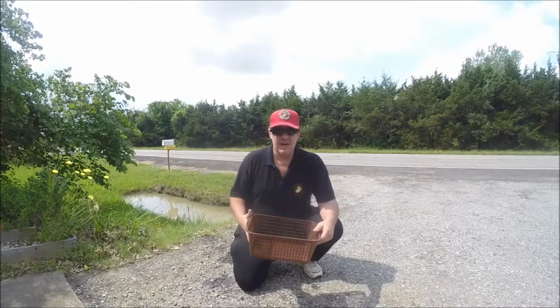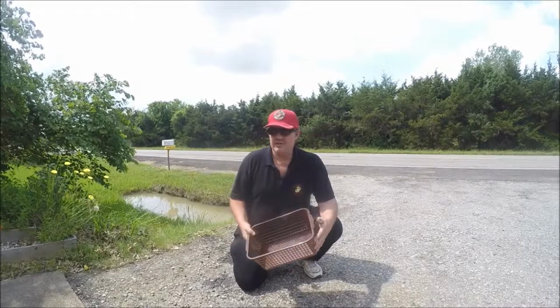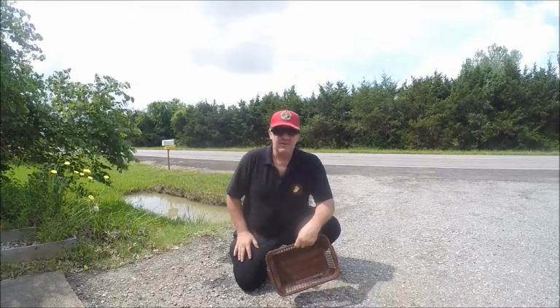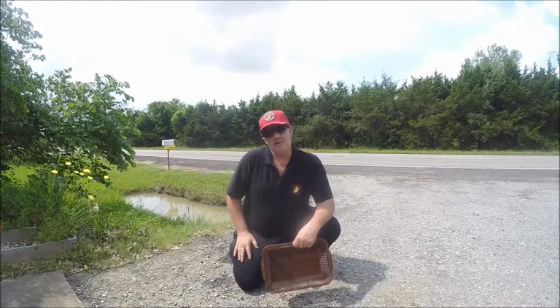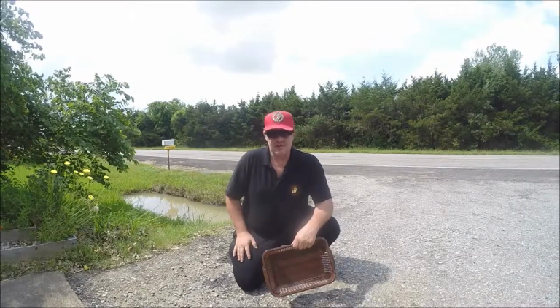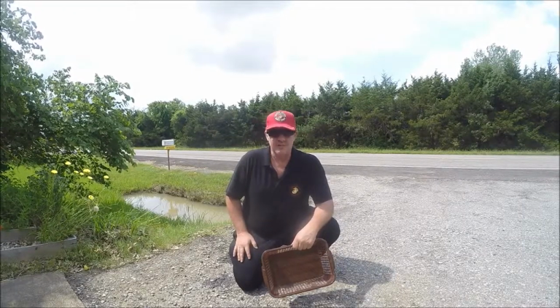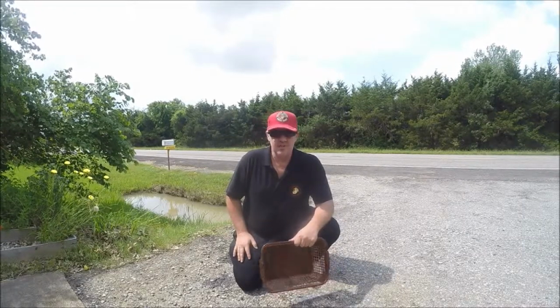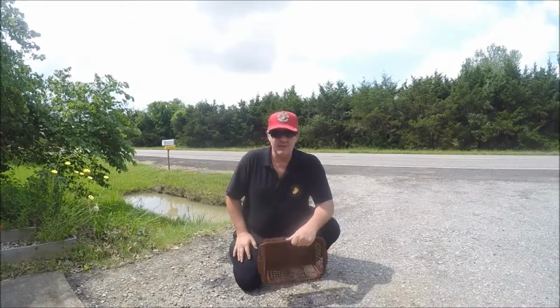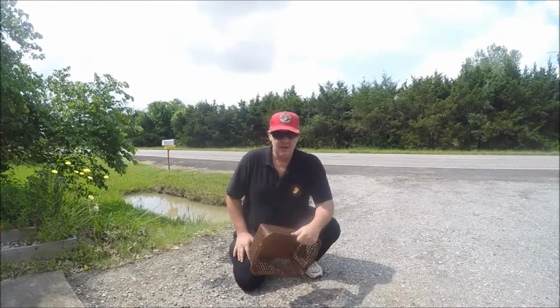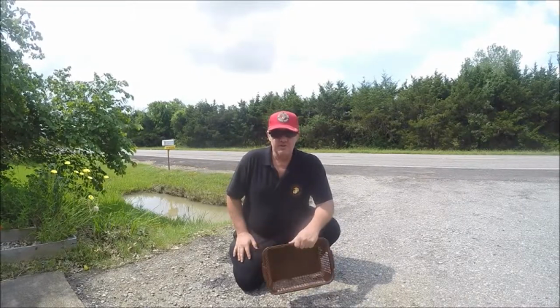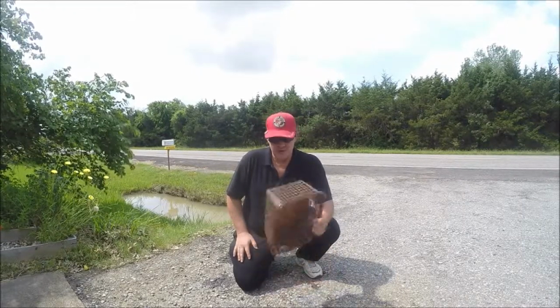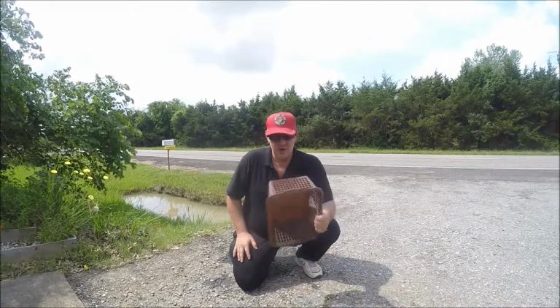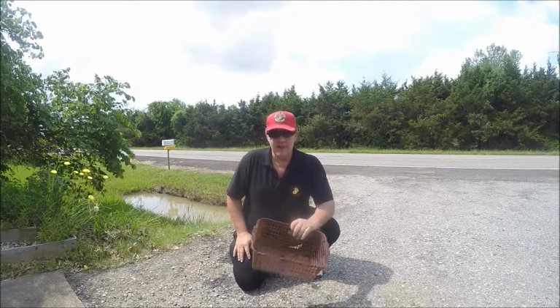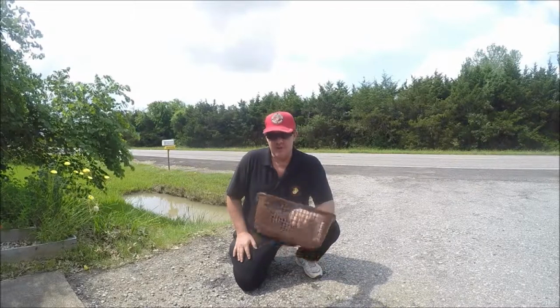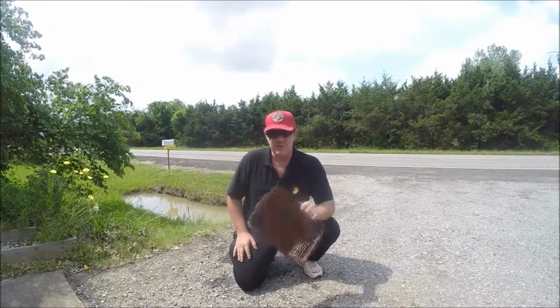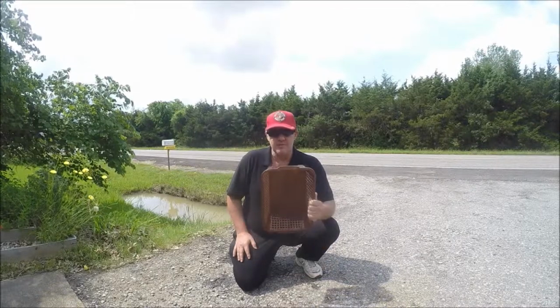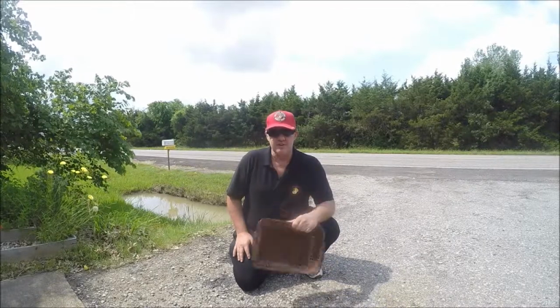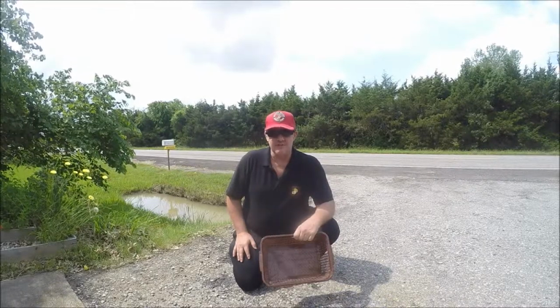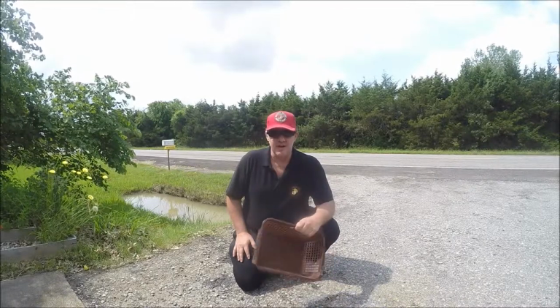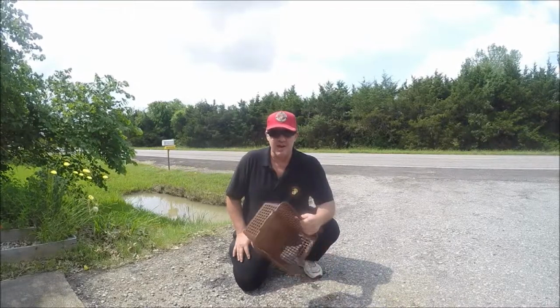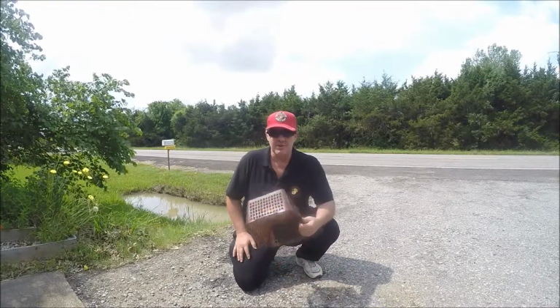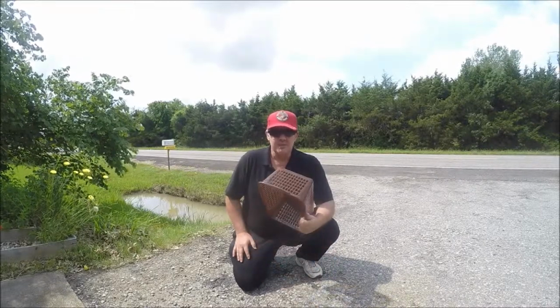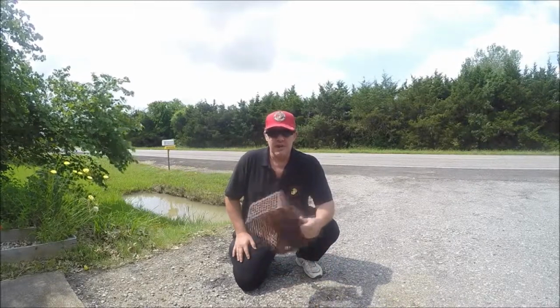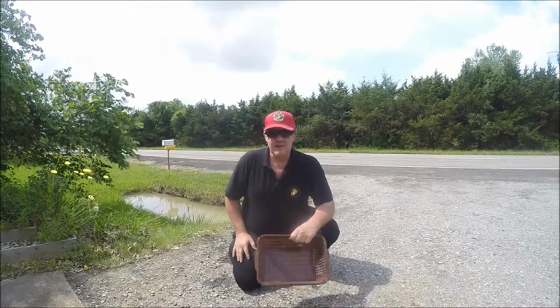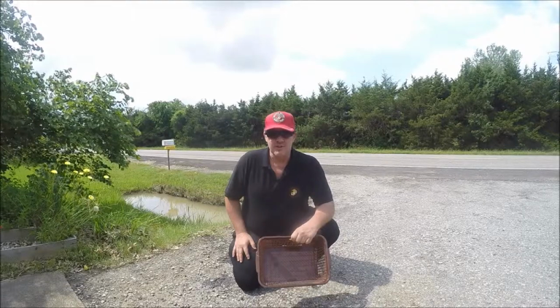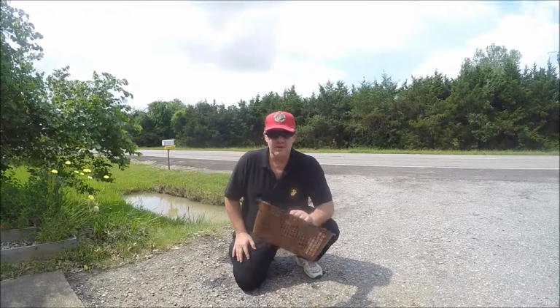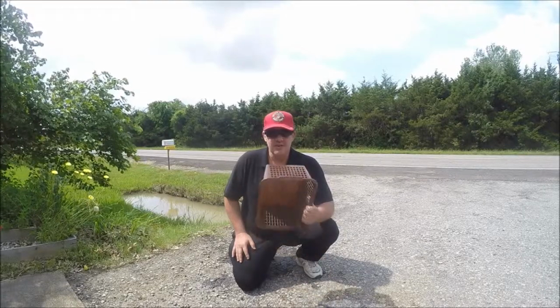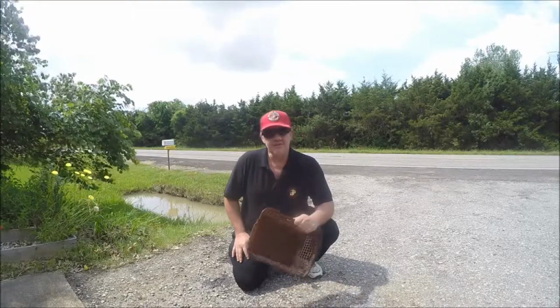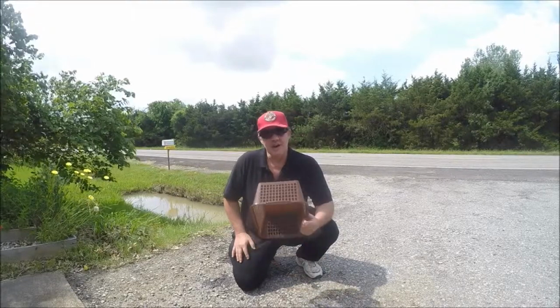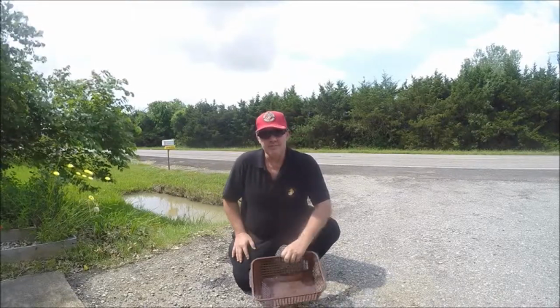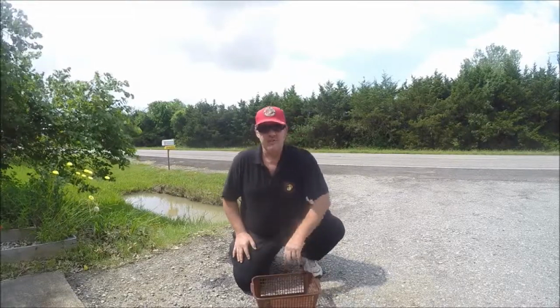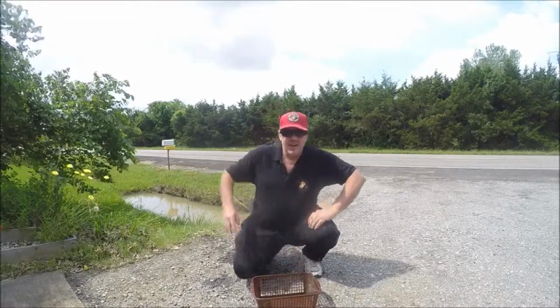Hey guys. Had the crawfish trap in the ditch overnight — thought we'd check it right quick. I brought a little basket; I'm not going to keep them, I'm just going to put them in this basket so we can take a look at them. So let's pull it out of the ditch and put them in the basket if we got any.